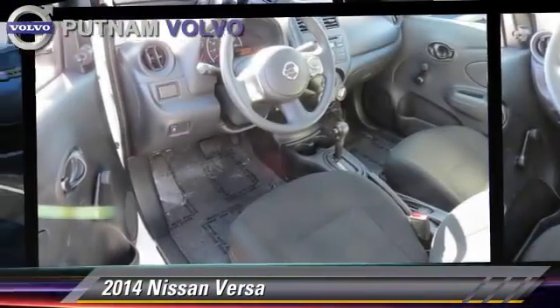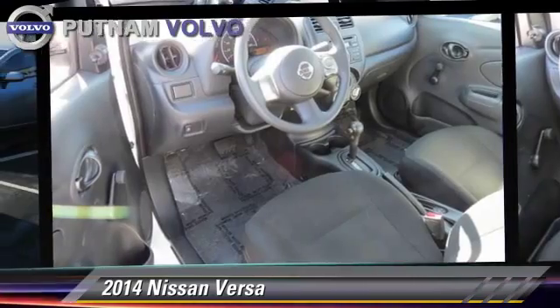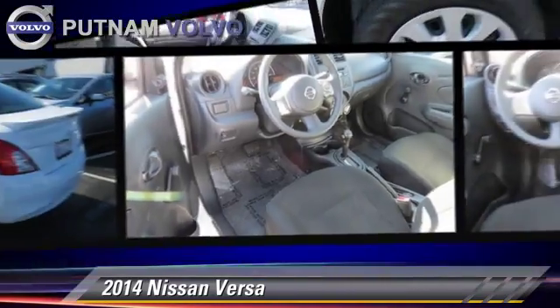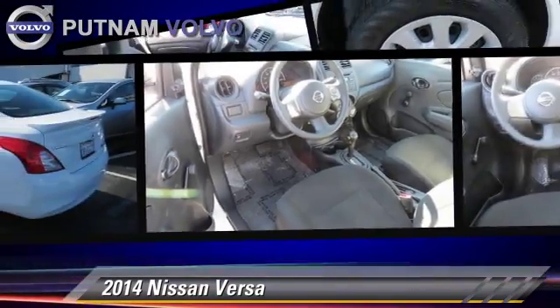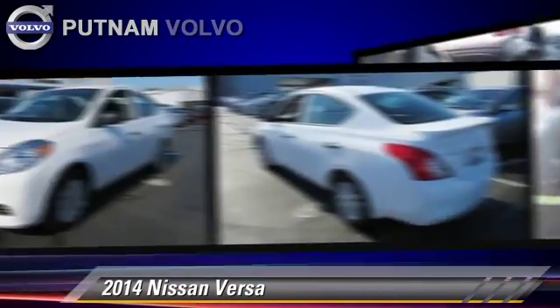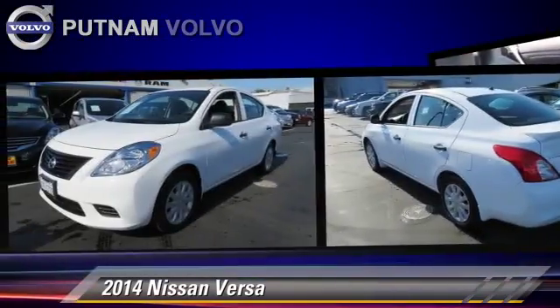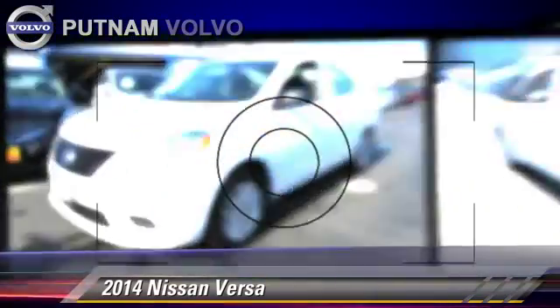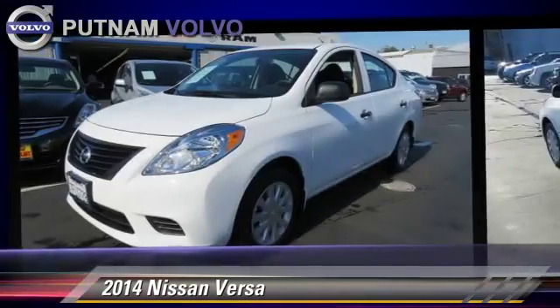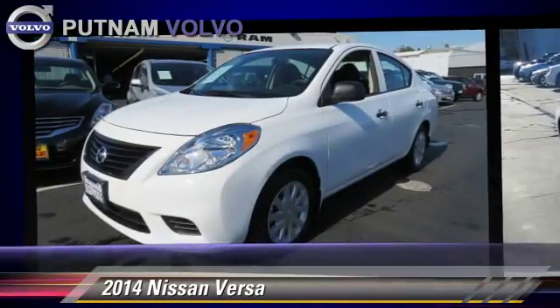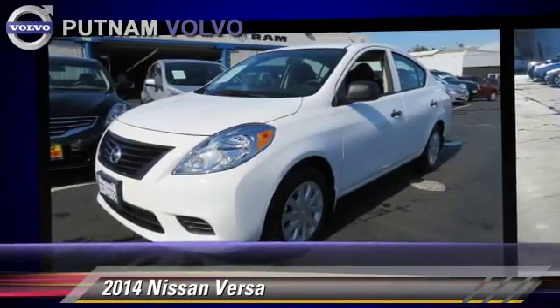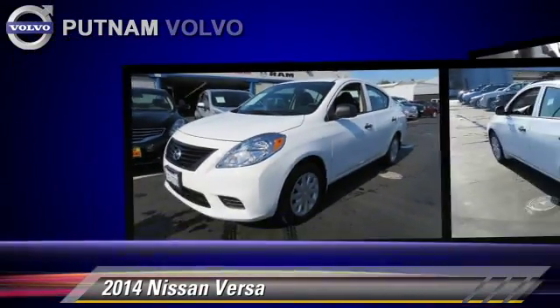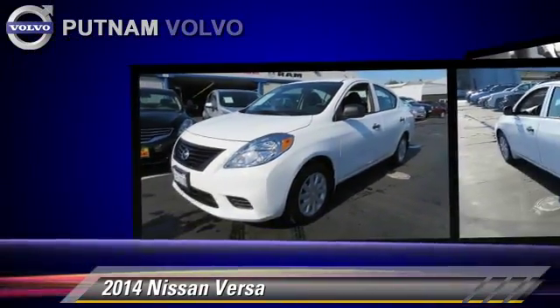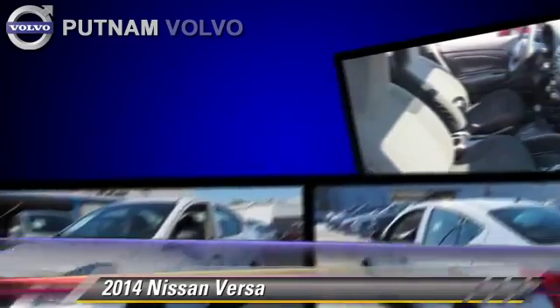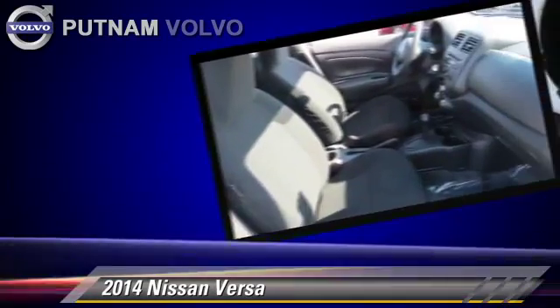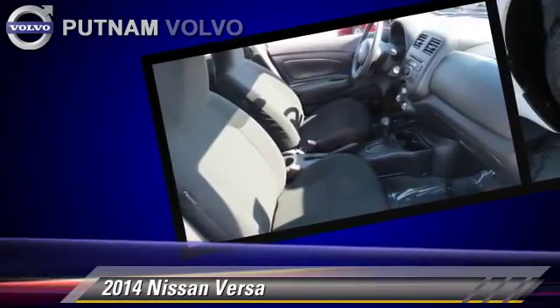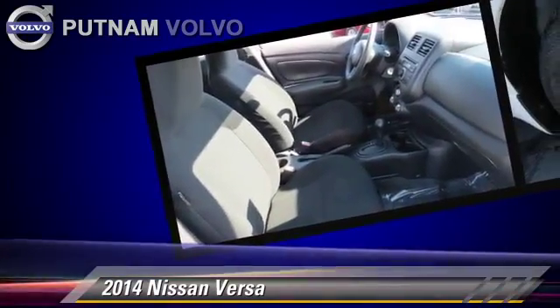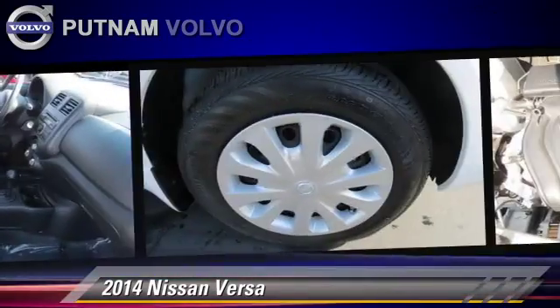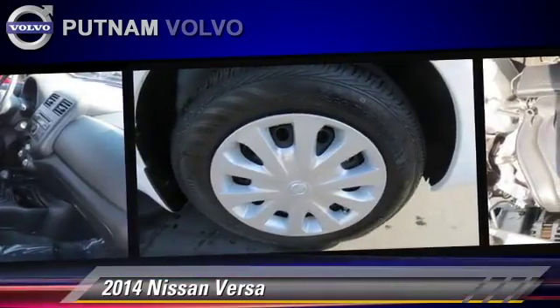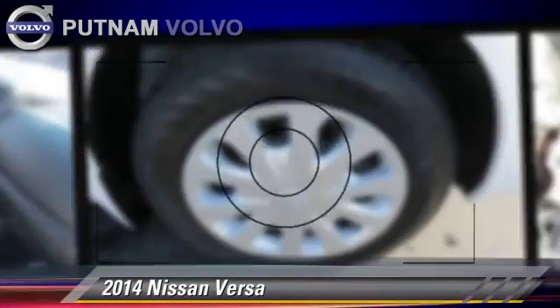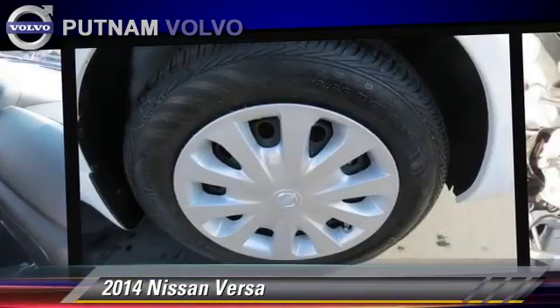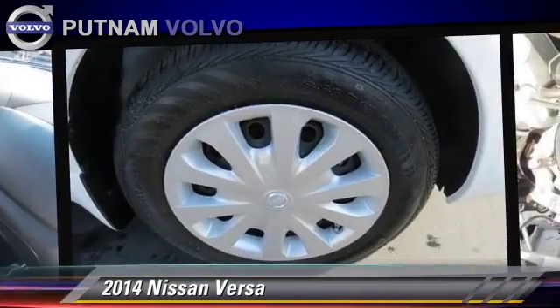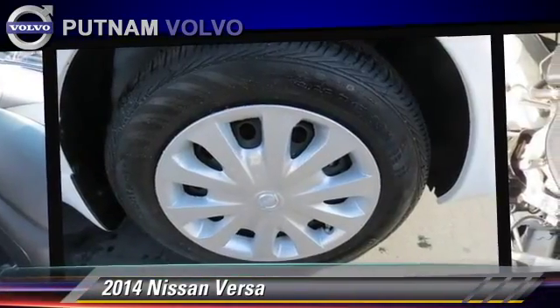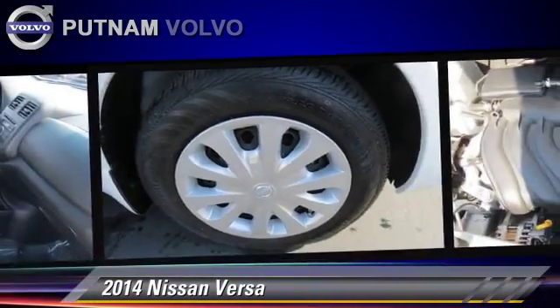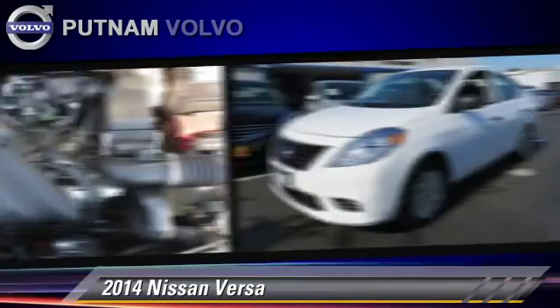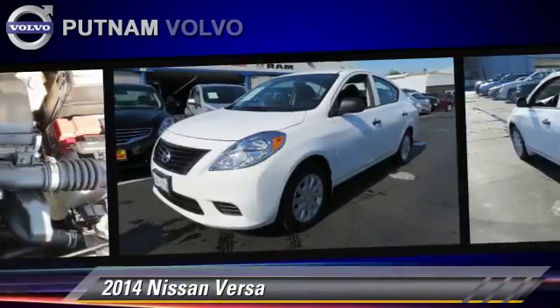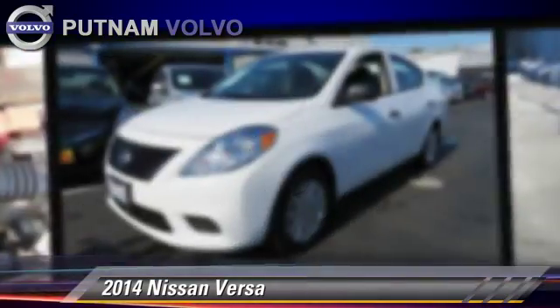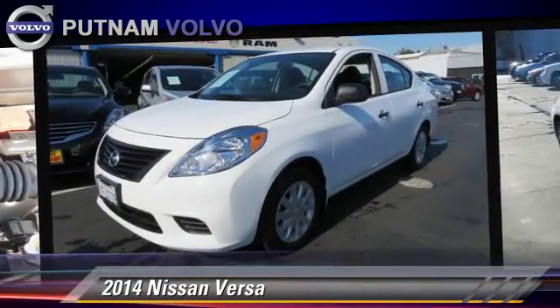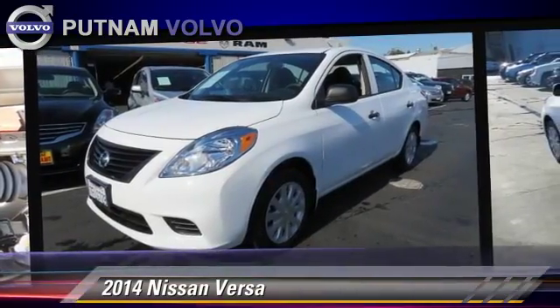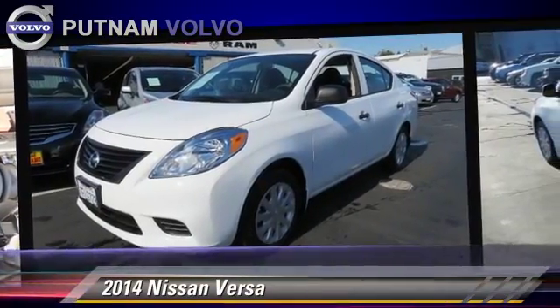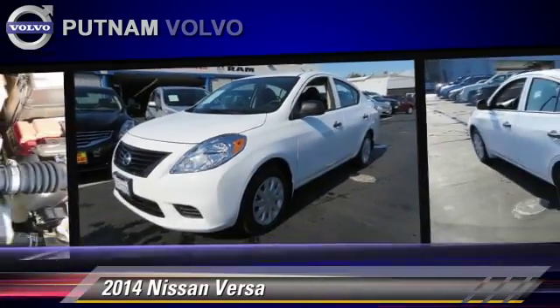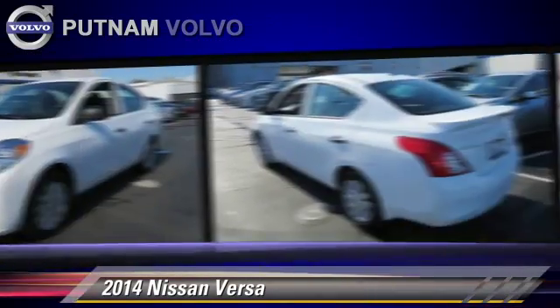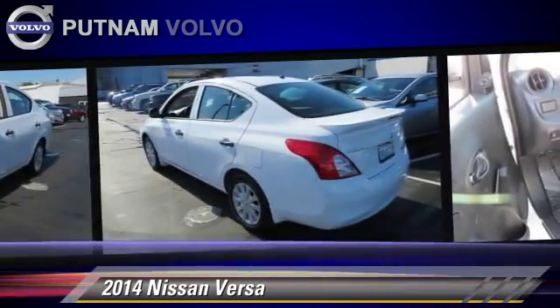This Nissan features tilt wheel and vehicle dynamic control. Safety features include traction control, front and rear side airbags, and four-wheel ABS.